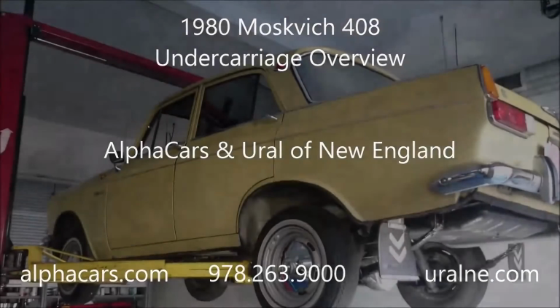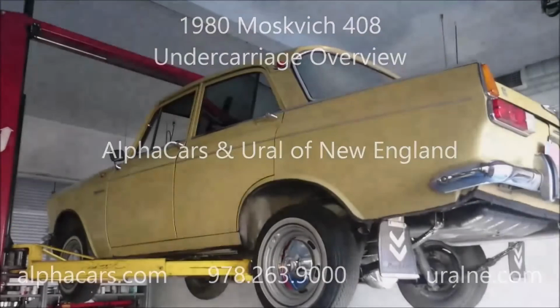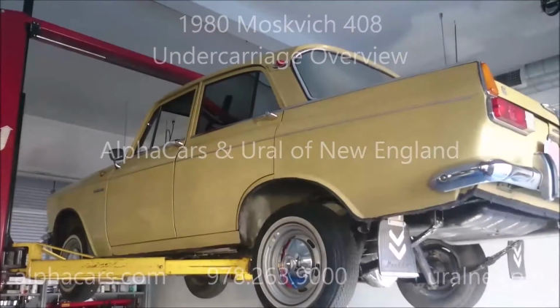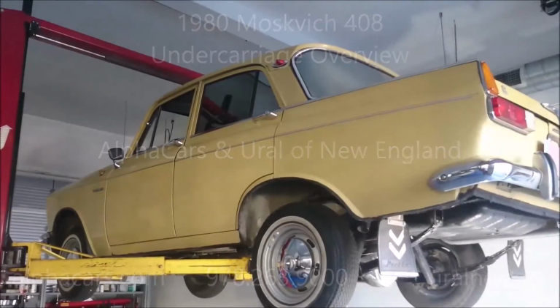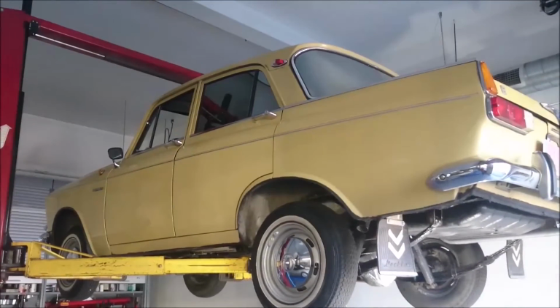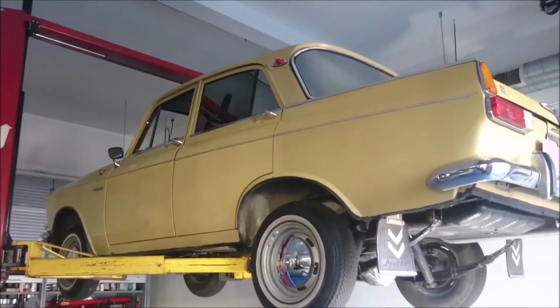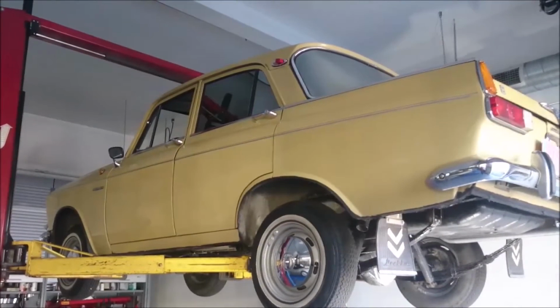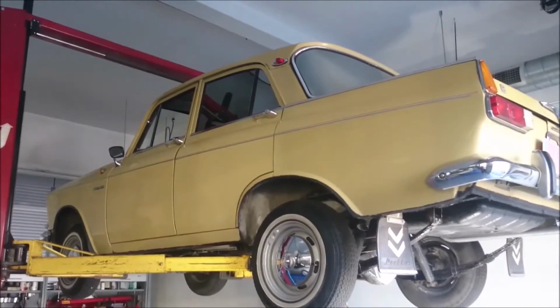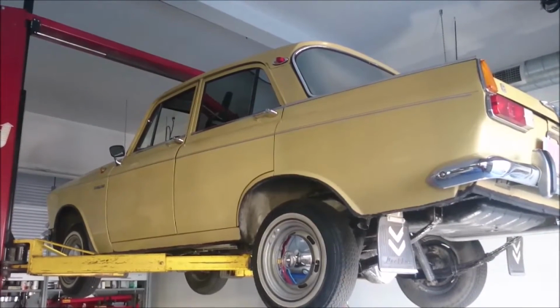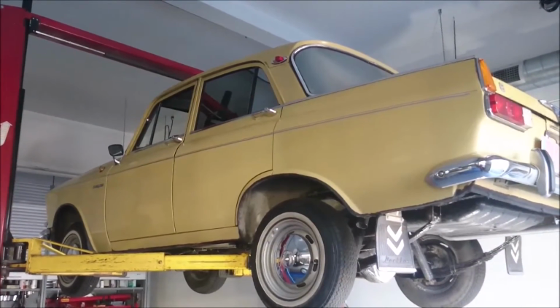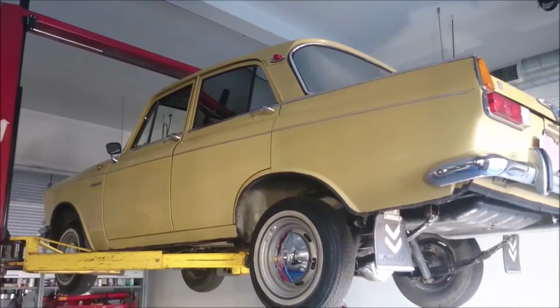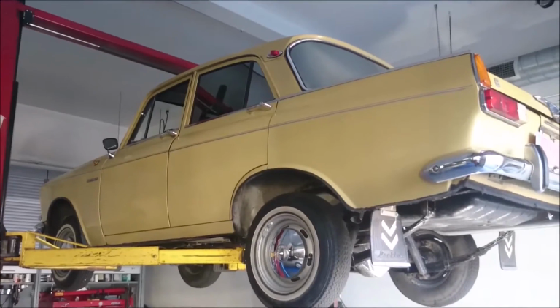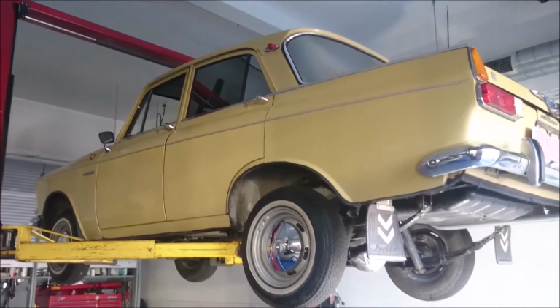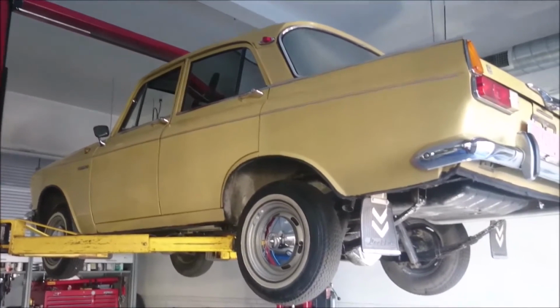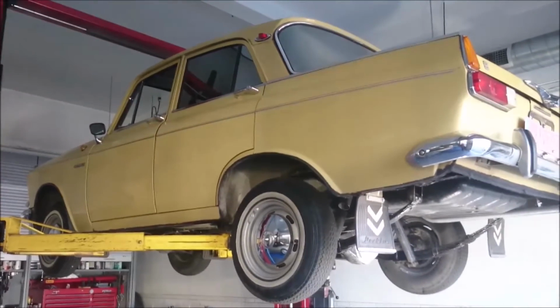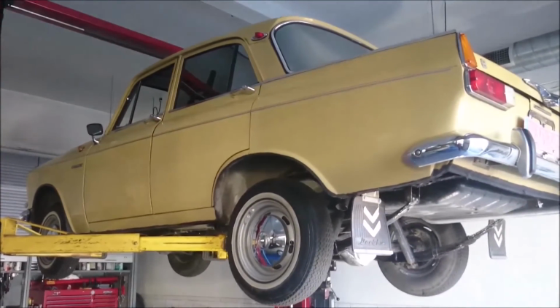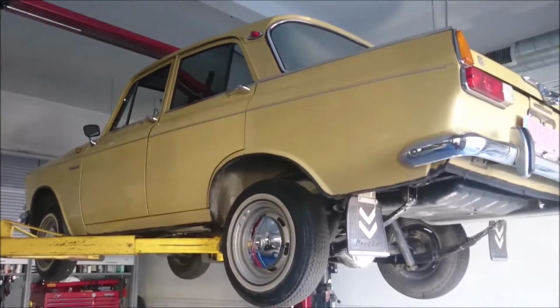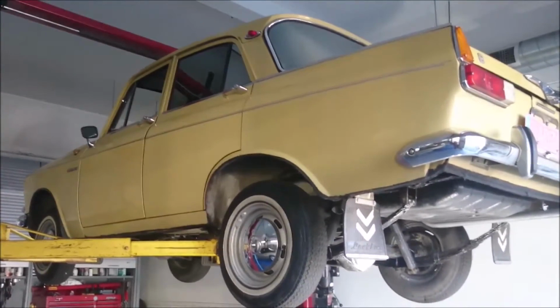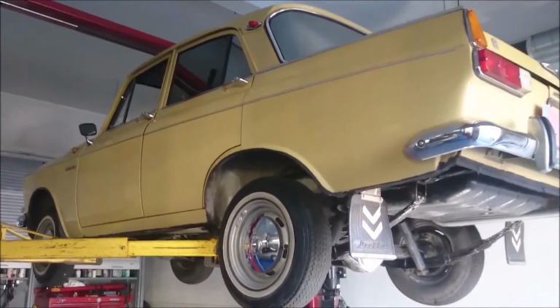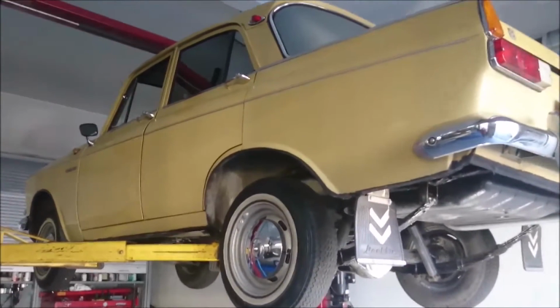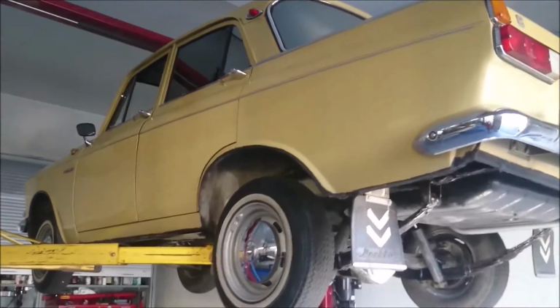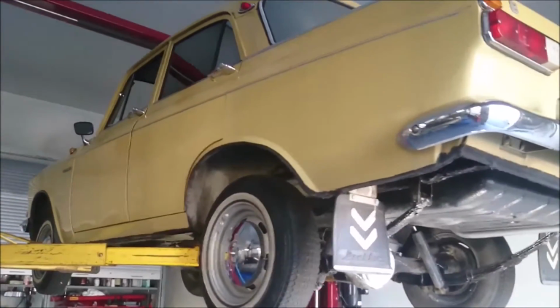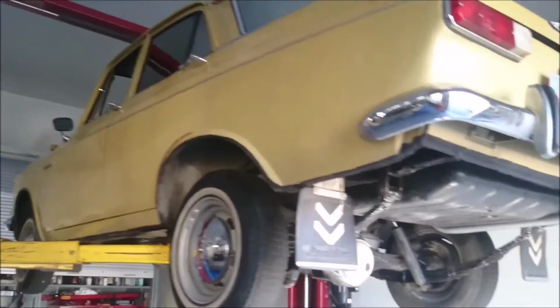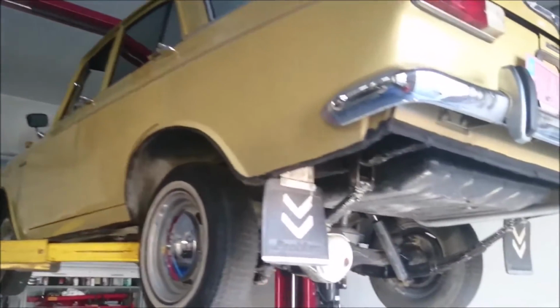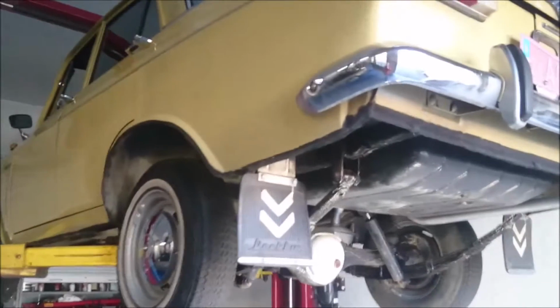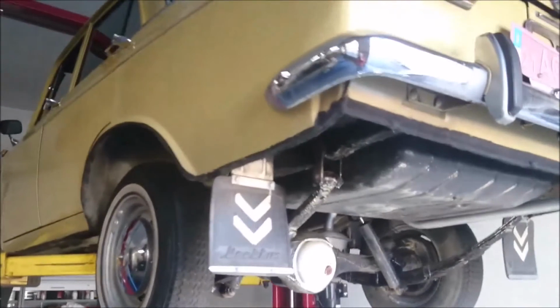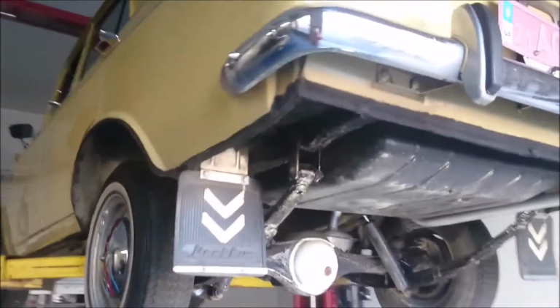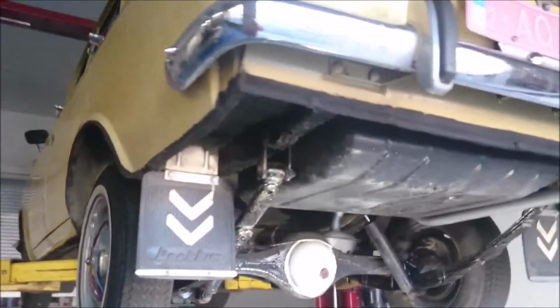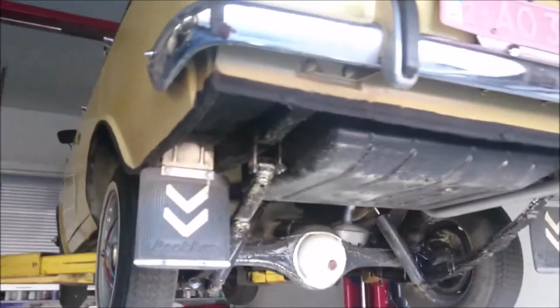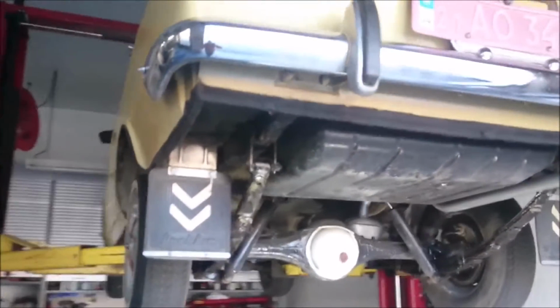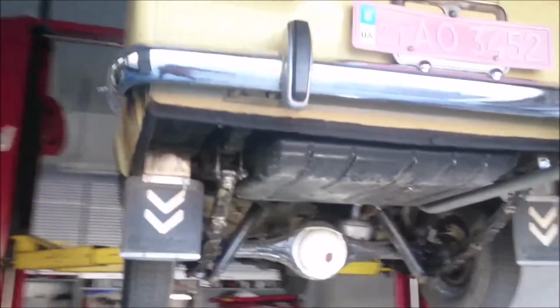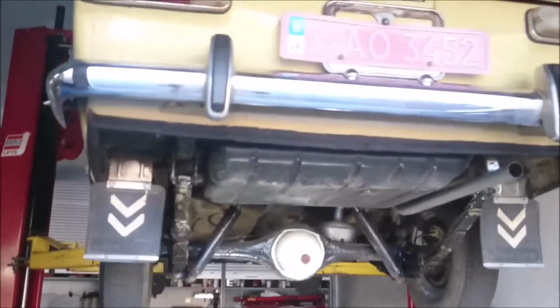Hello from AlphaCars in Boxborough, Massachusetts. This is part two — a presentation overview of the Russian Soviet-era Moskvich.